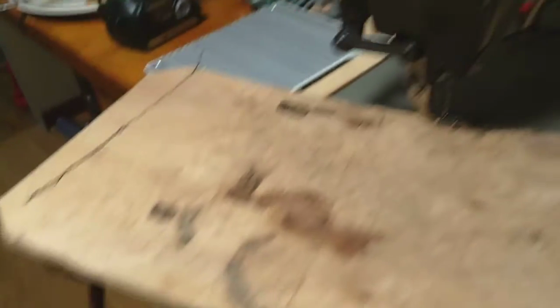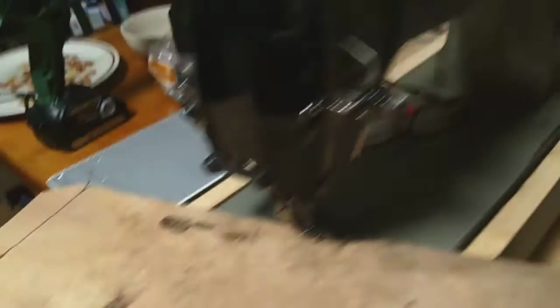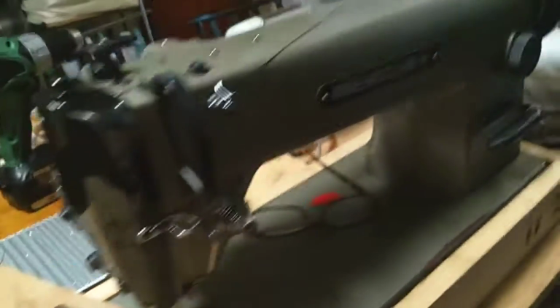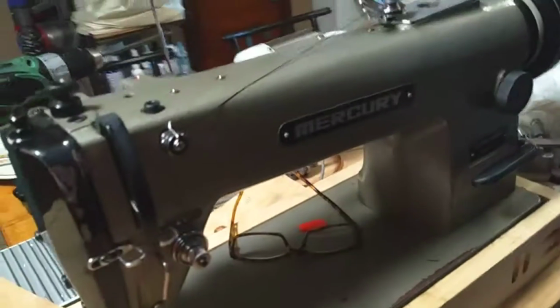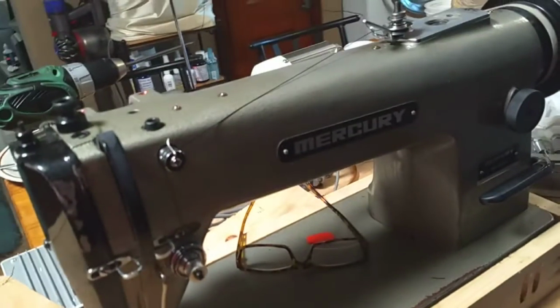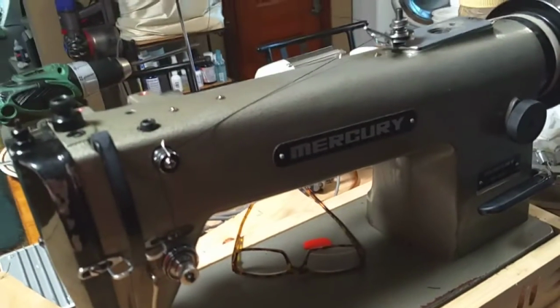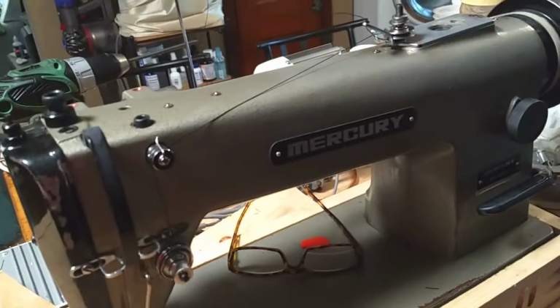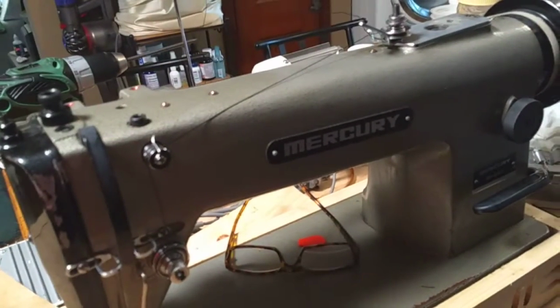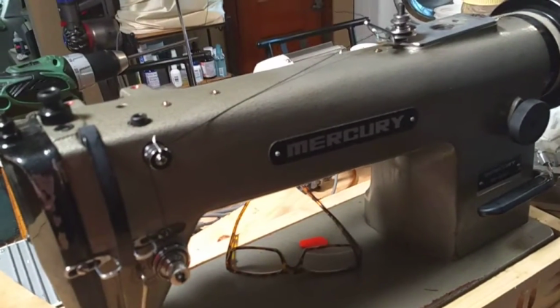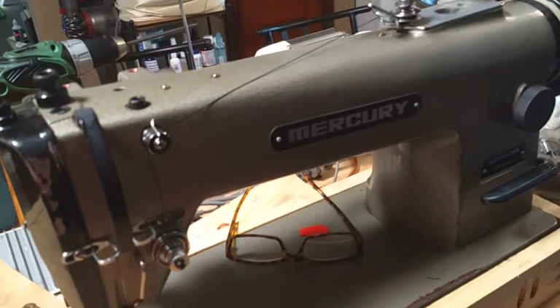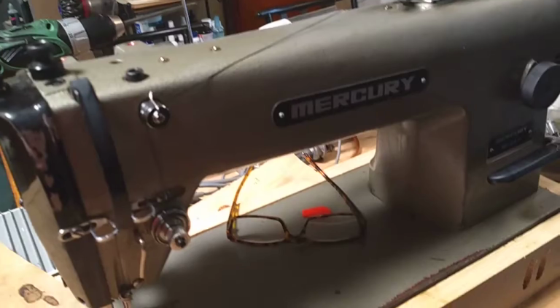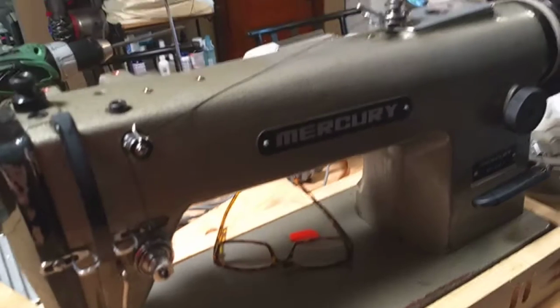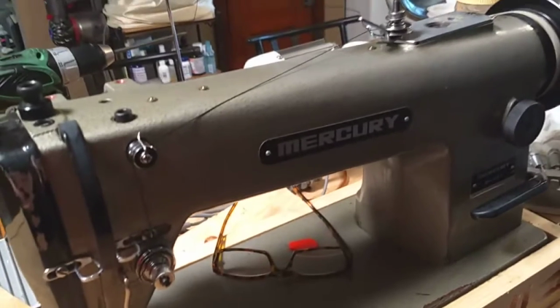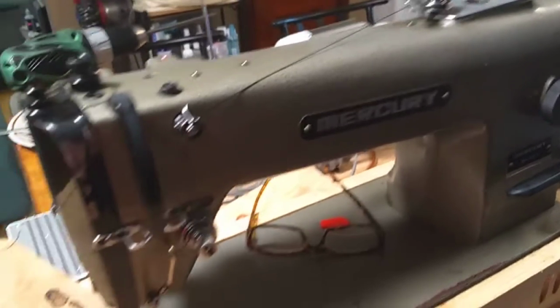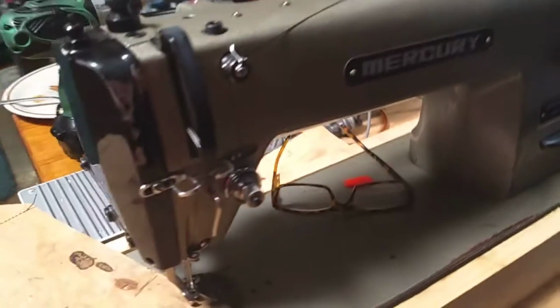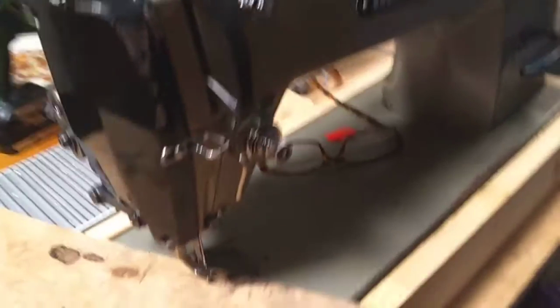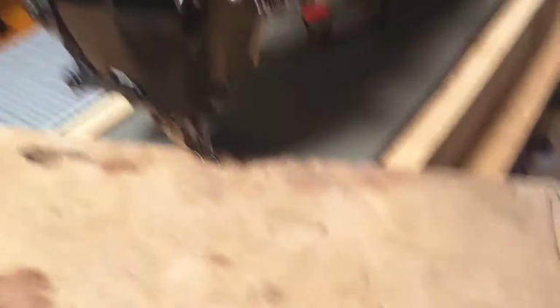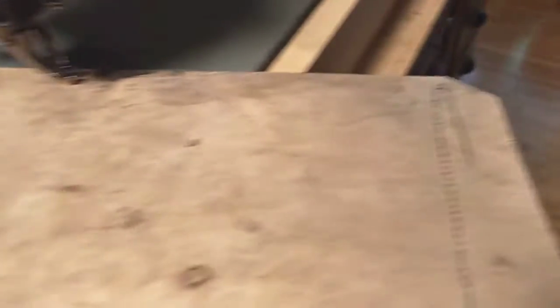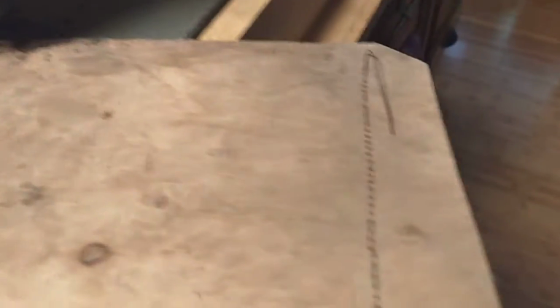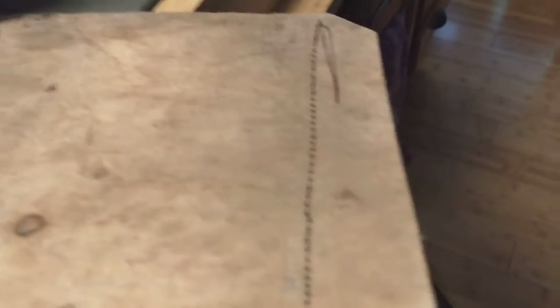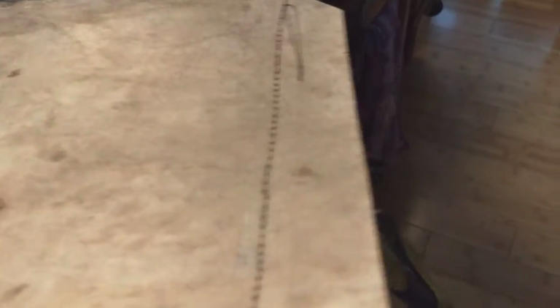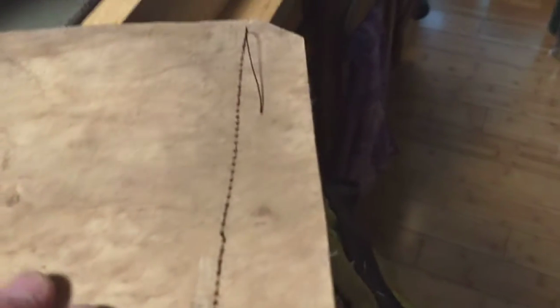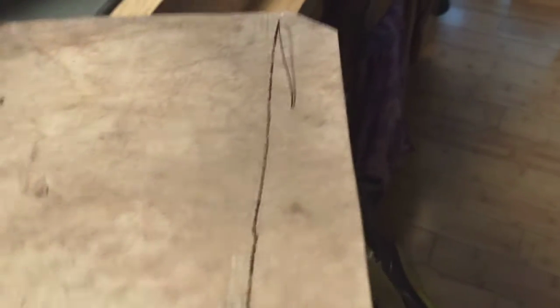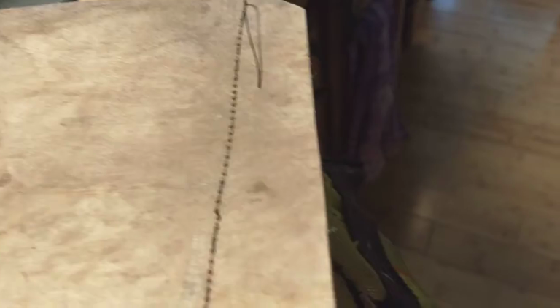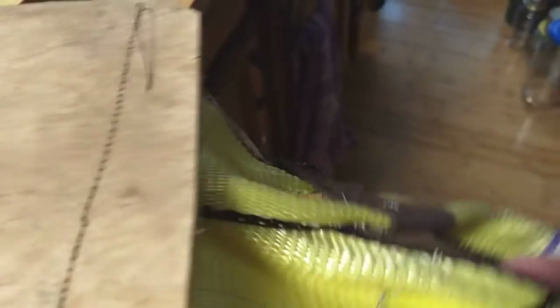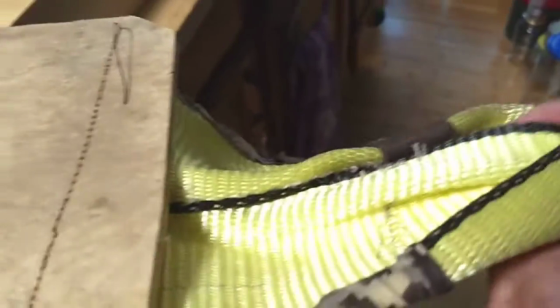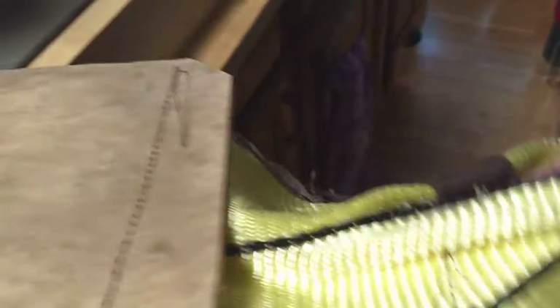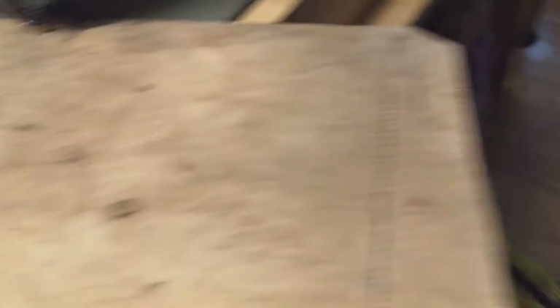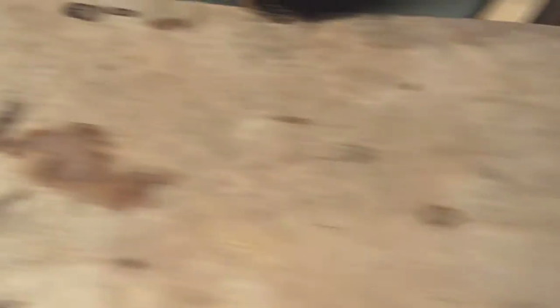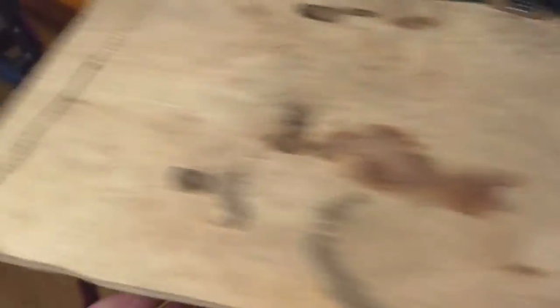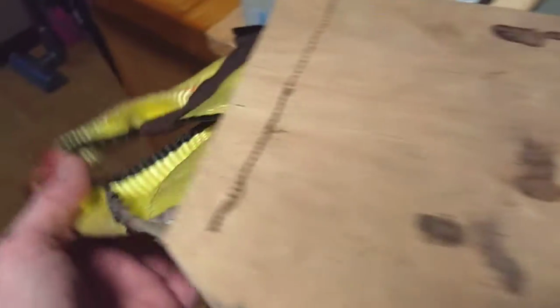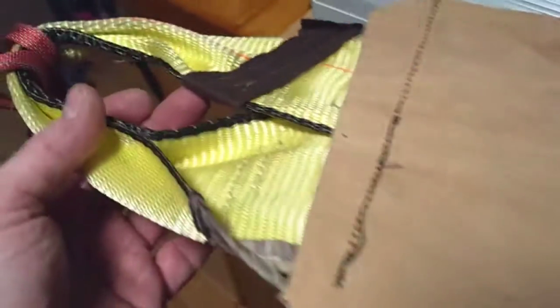I use my Mercury industrial walking foot sewing machine to sew through this plywood and then into my saddle.